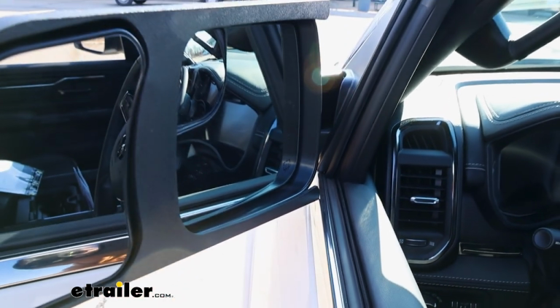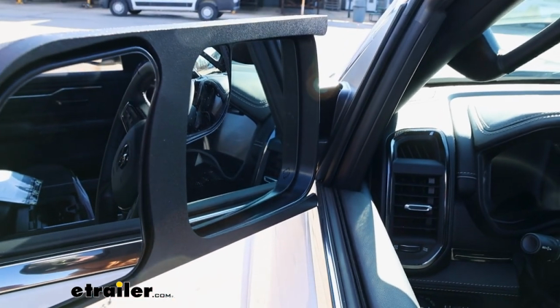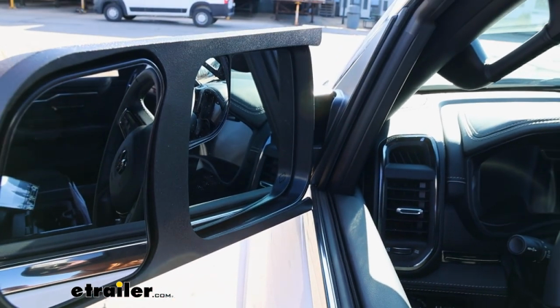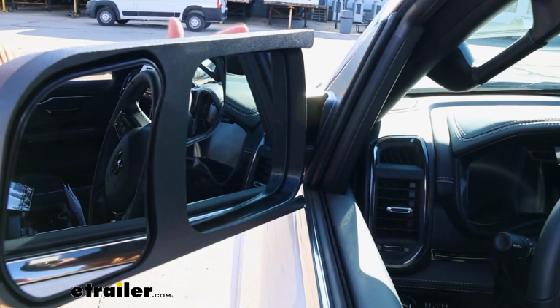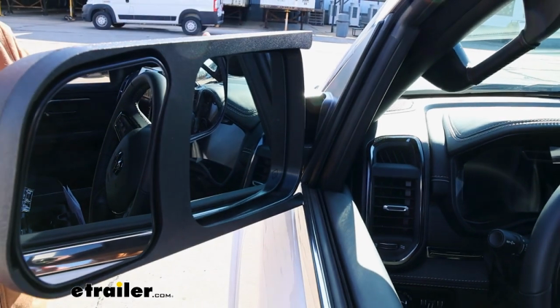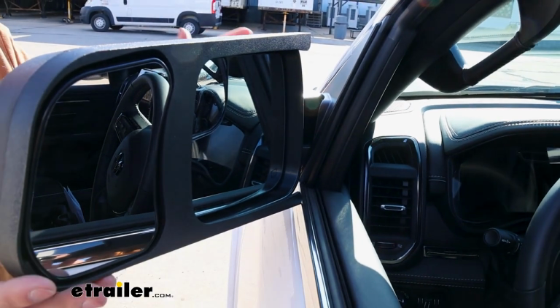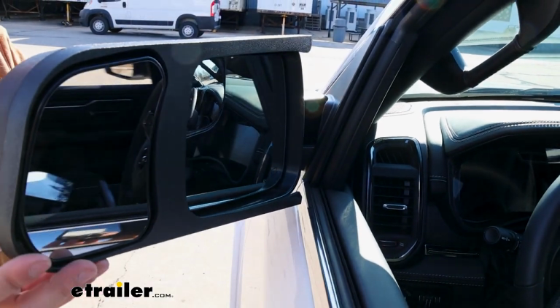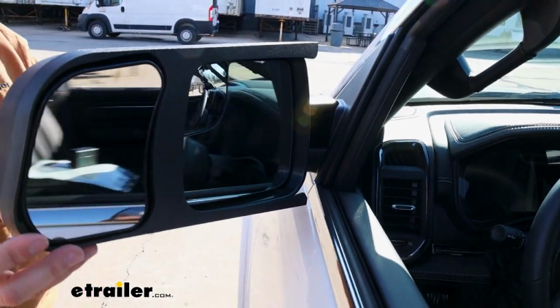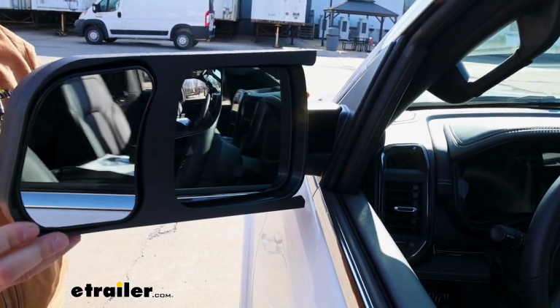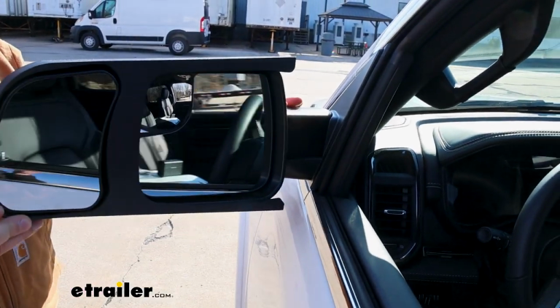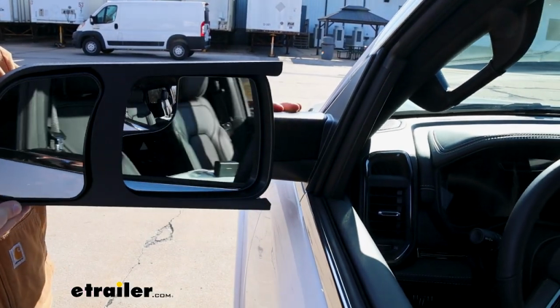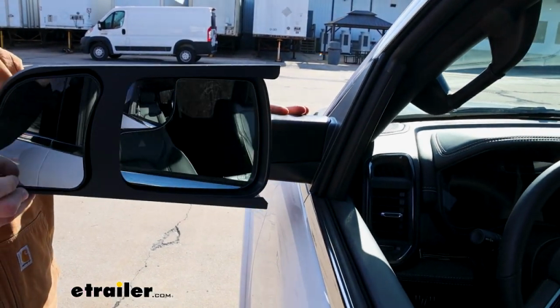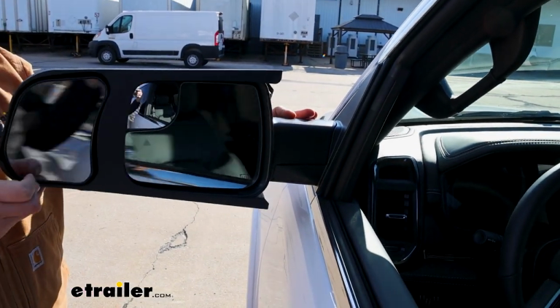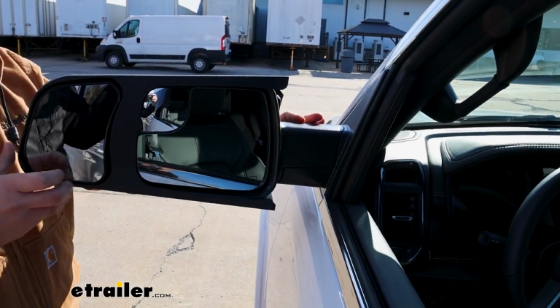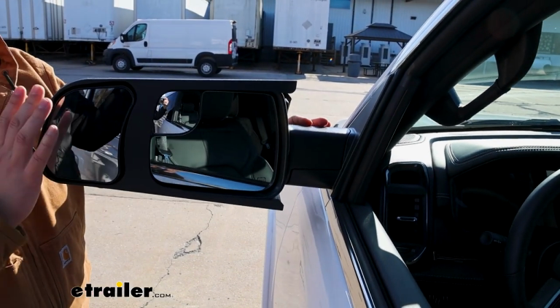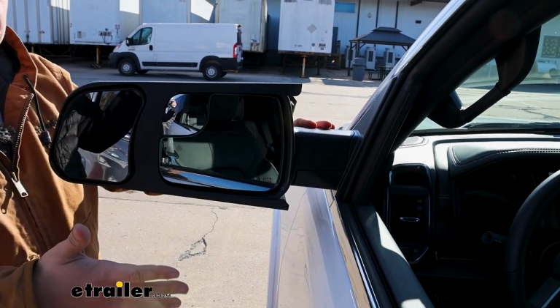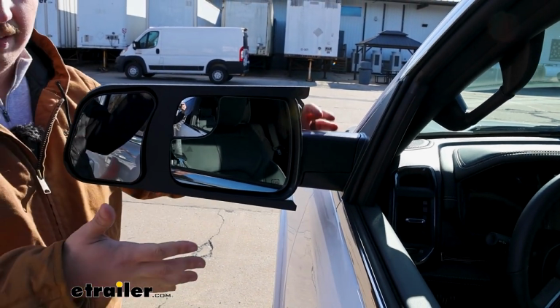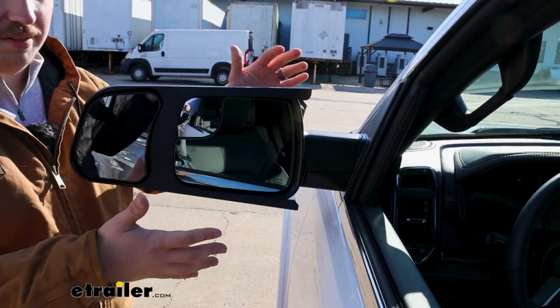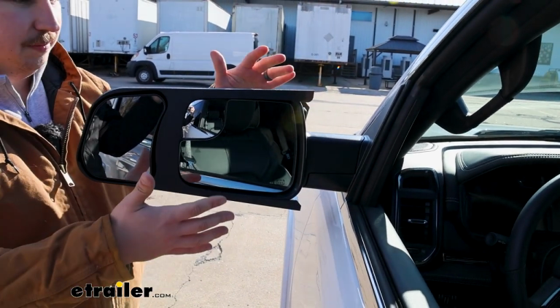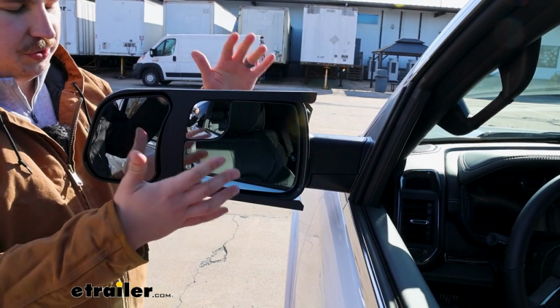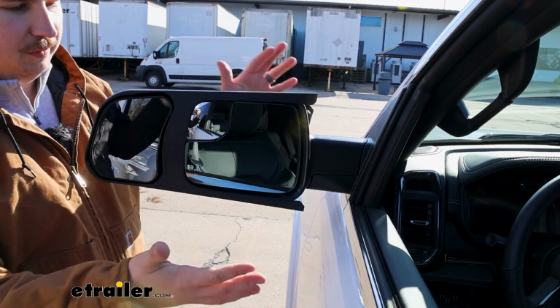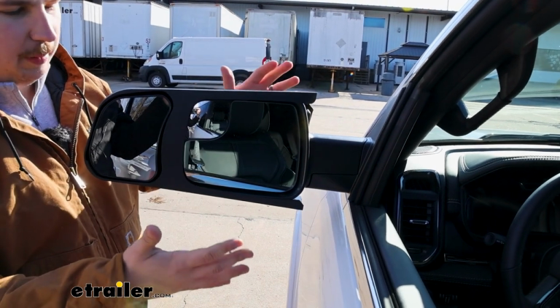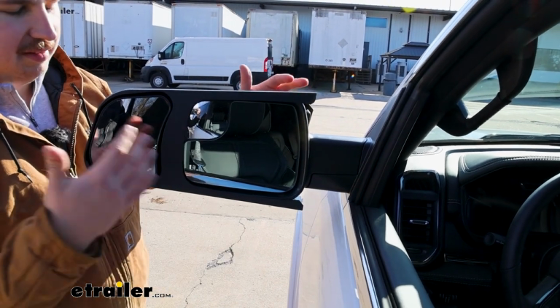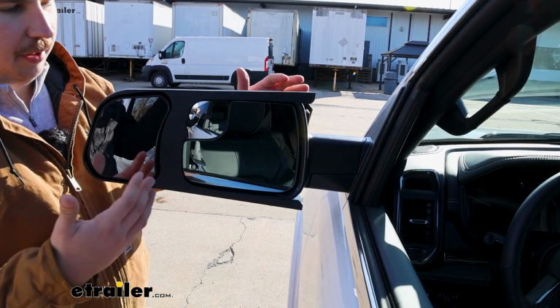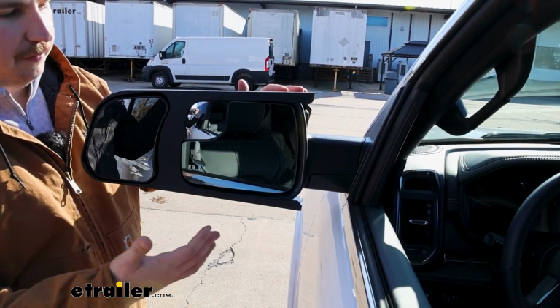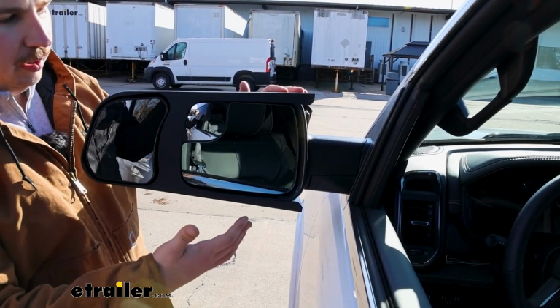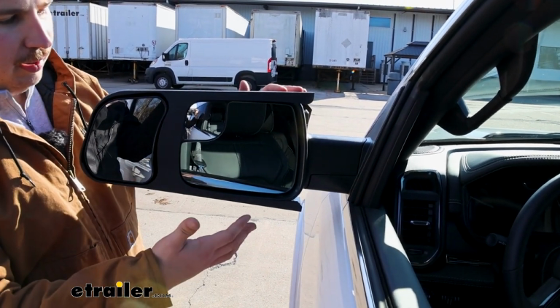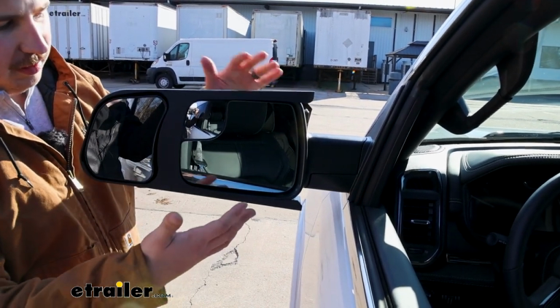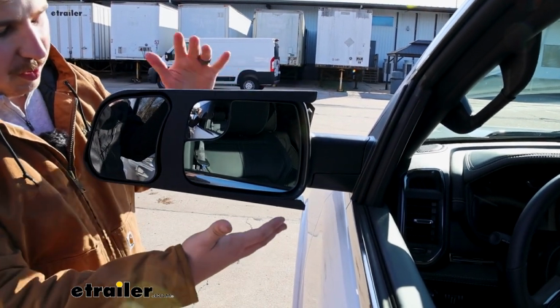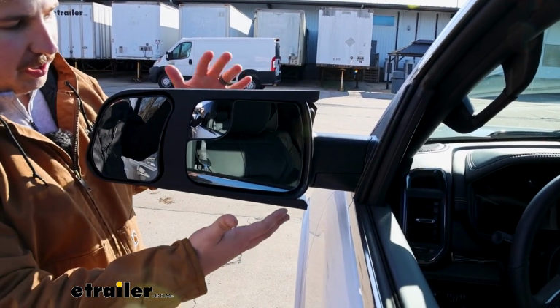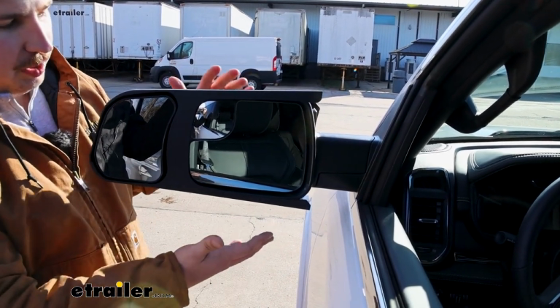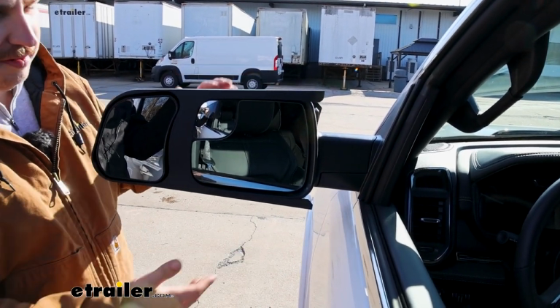You can leave them here and it'll save space, but if you wanted to pull into a parking spot and fully fold these in so that you just don't have to worry about it sticking out so far, these ones aren't going to do it the best.